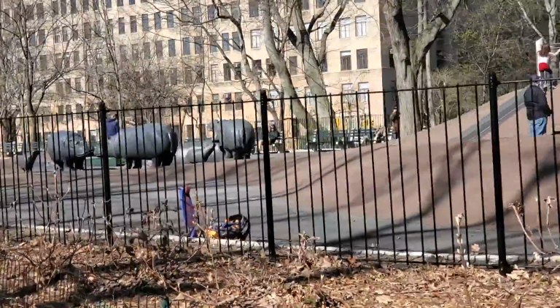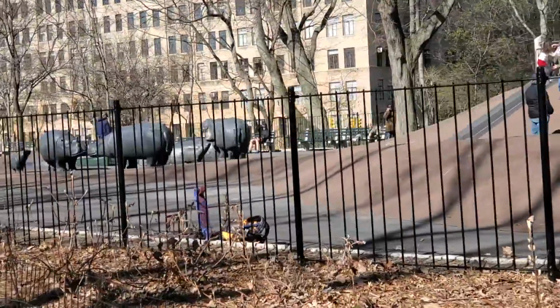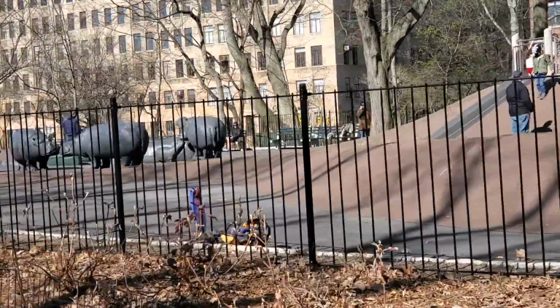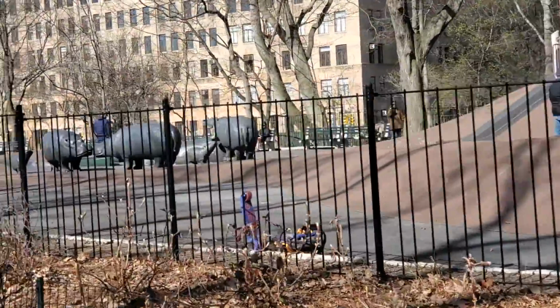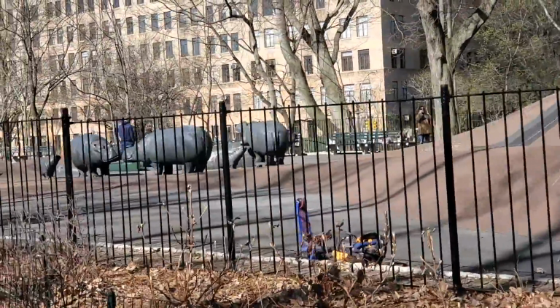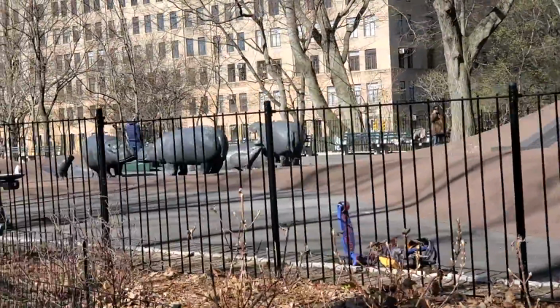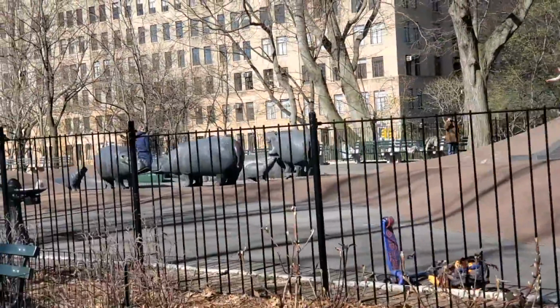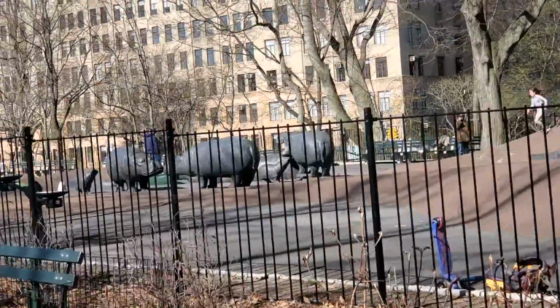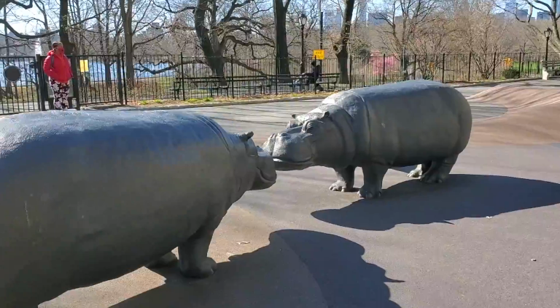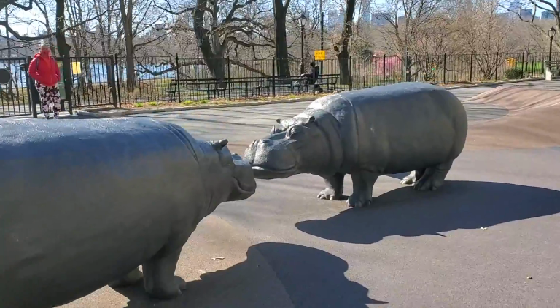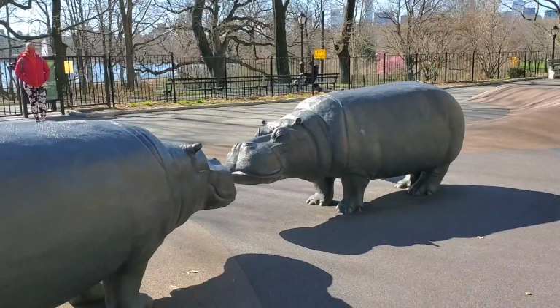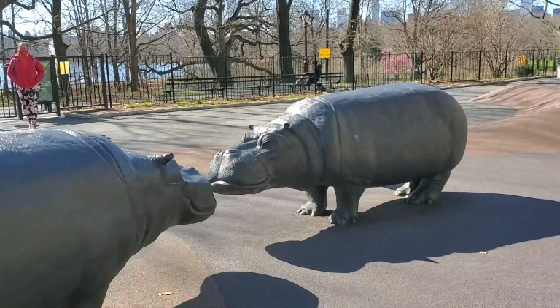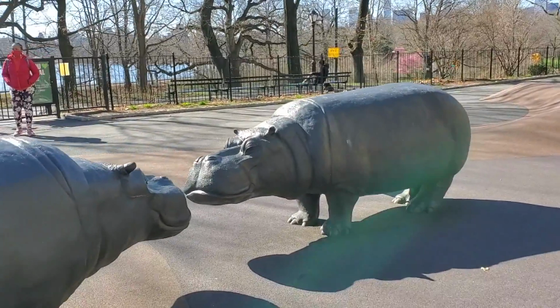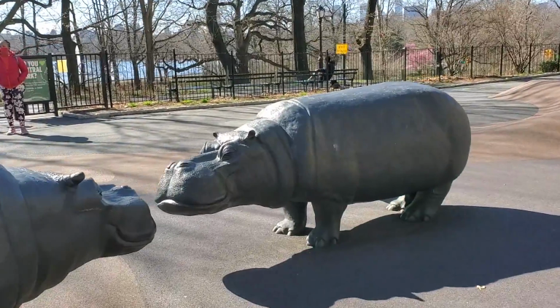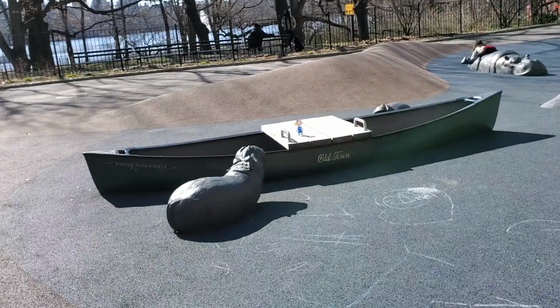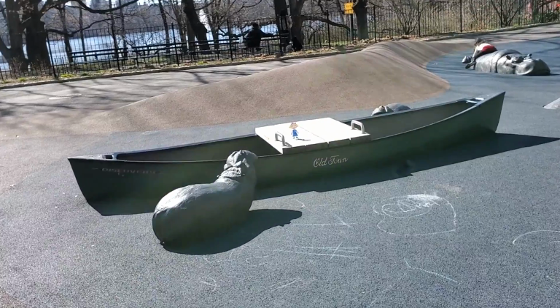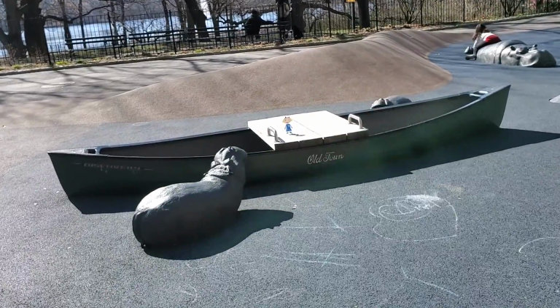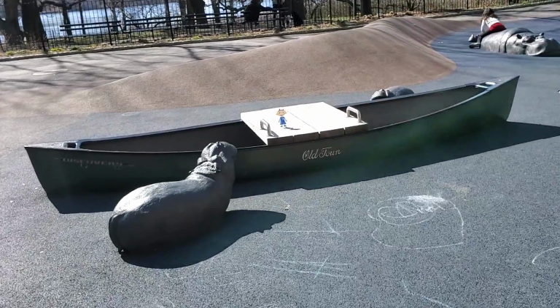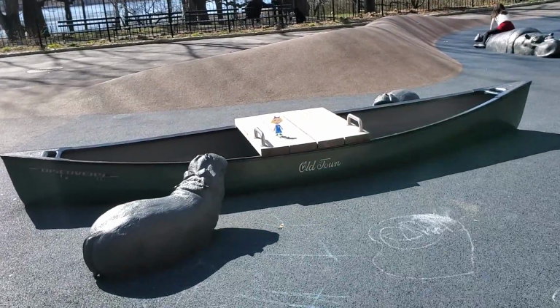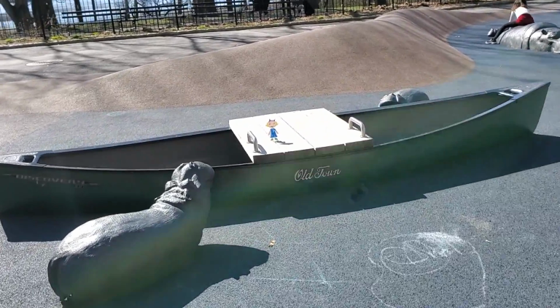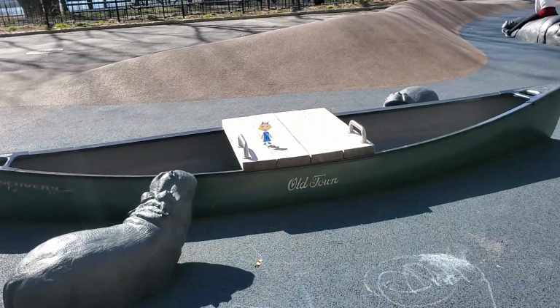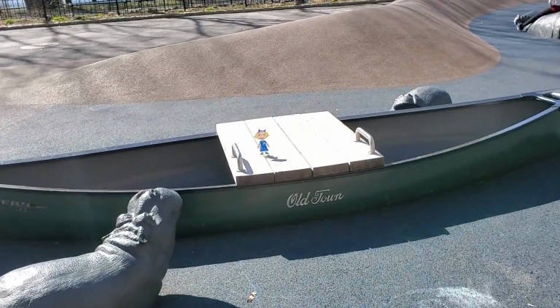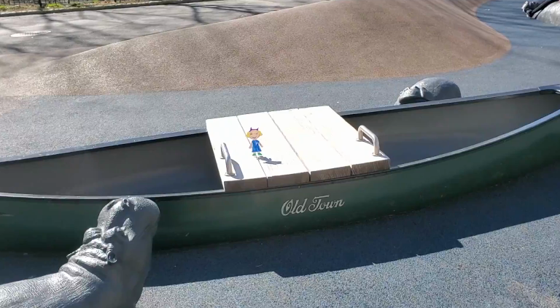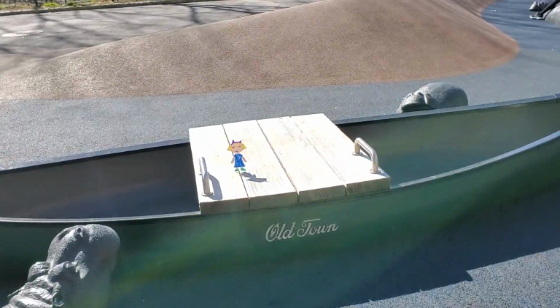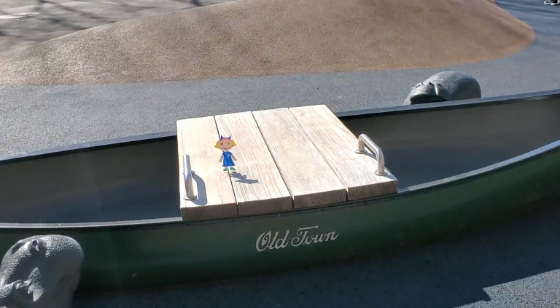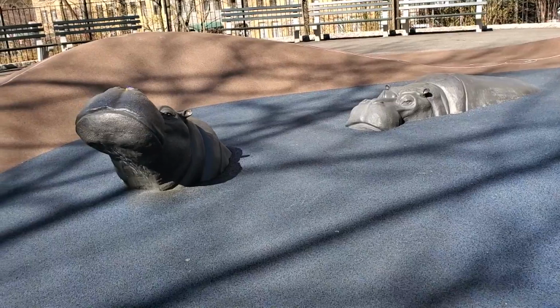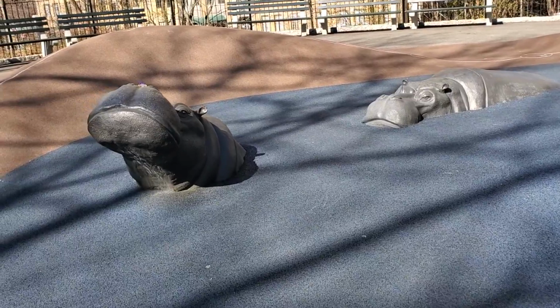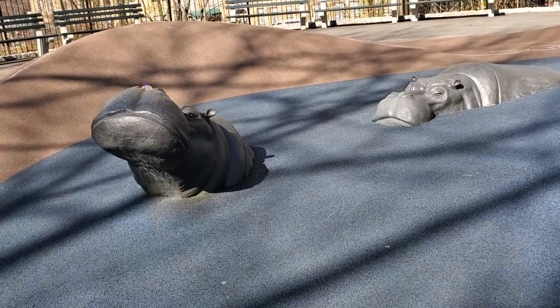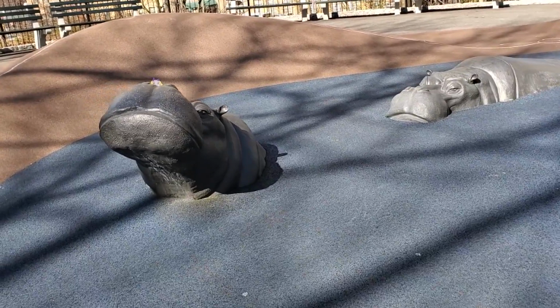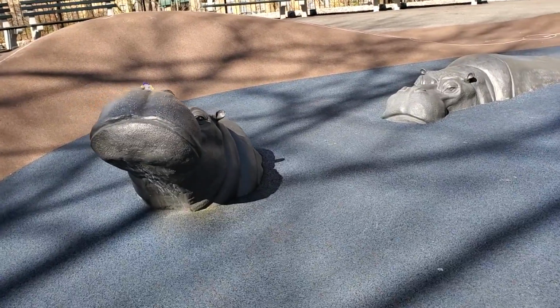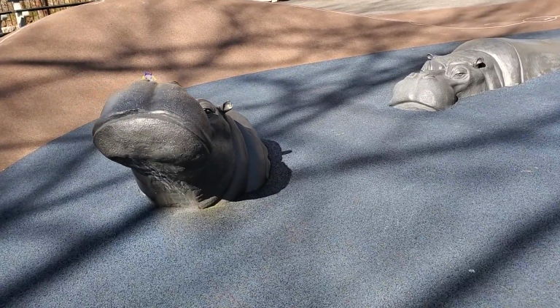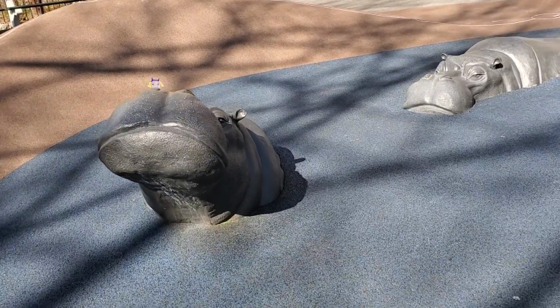Look, it's the safari playground that's filled with hippopotamuses. This hippo tried to get in the boat with me, but this one let me ride on its head.